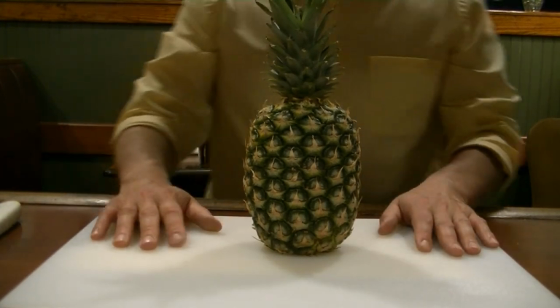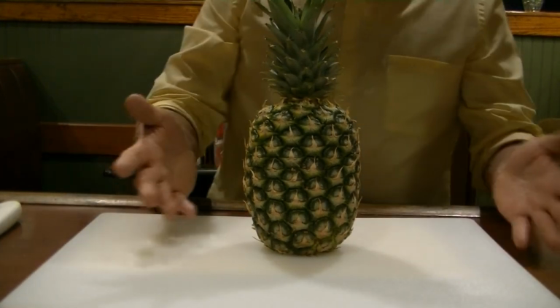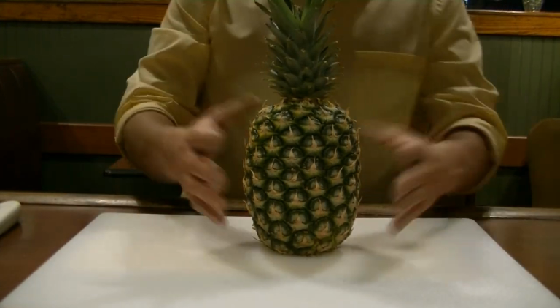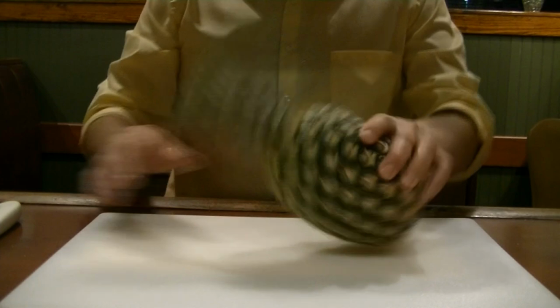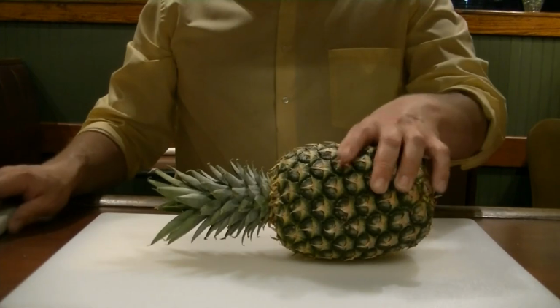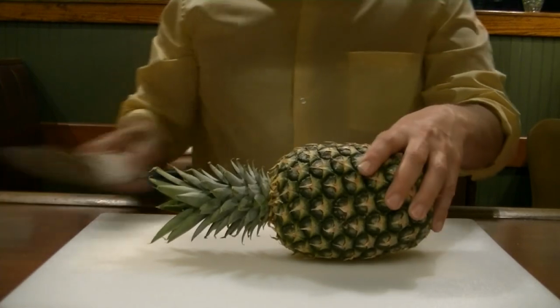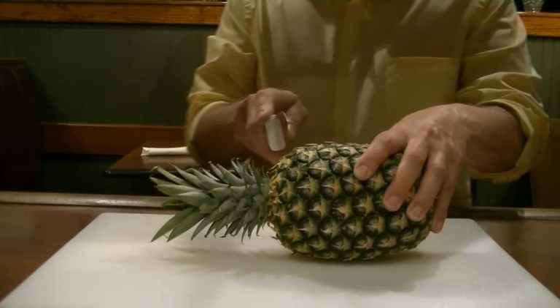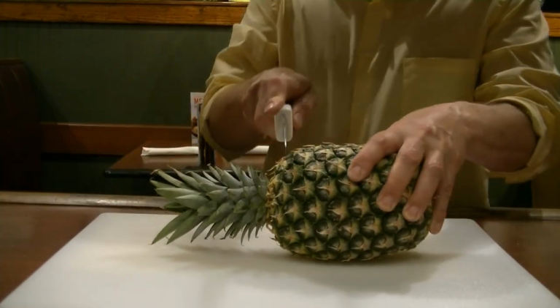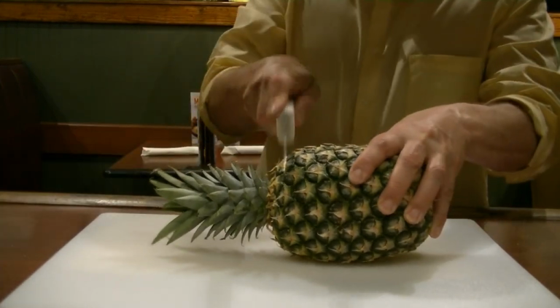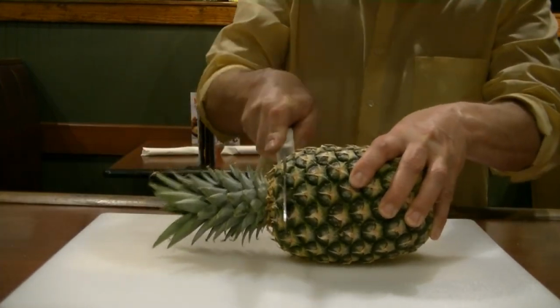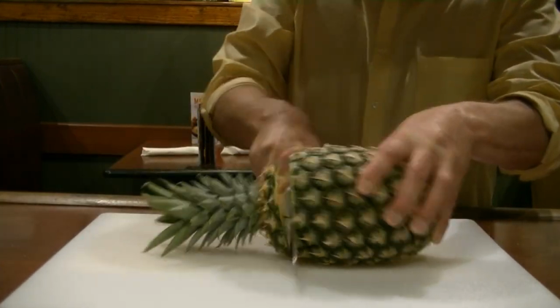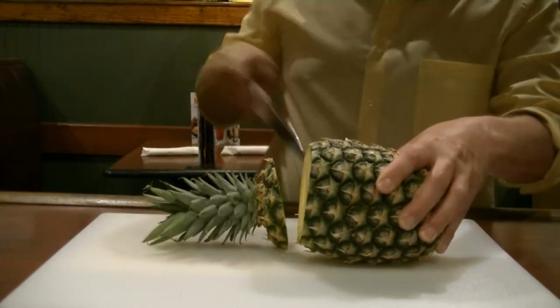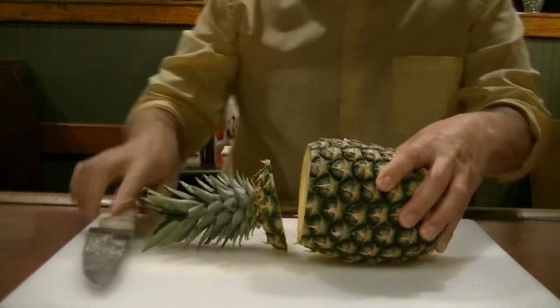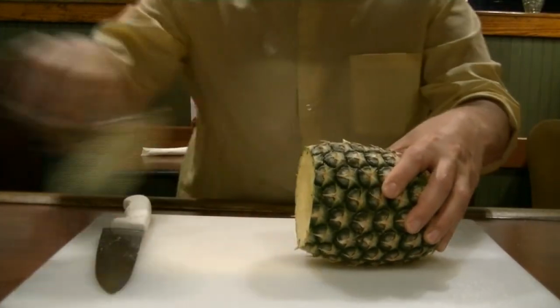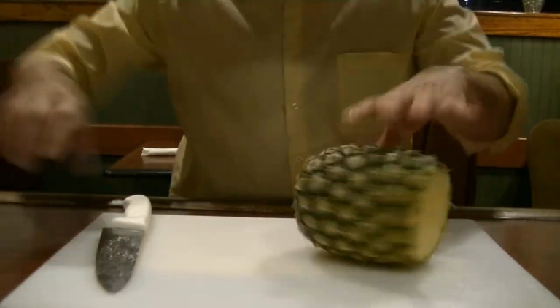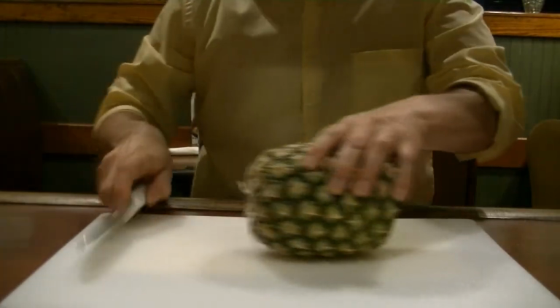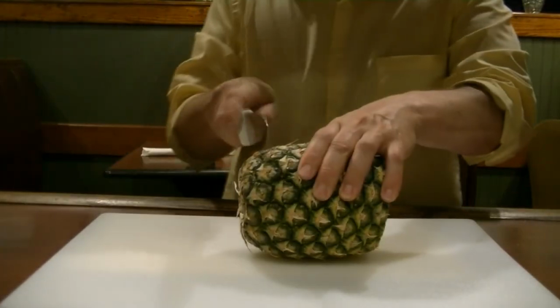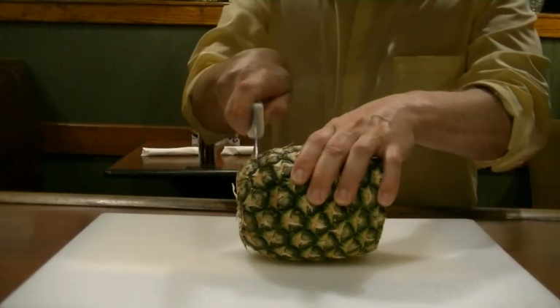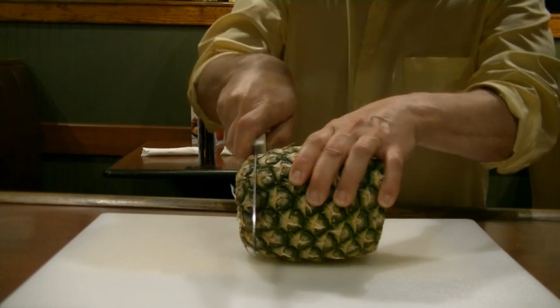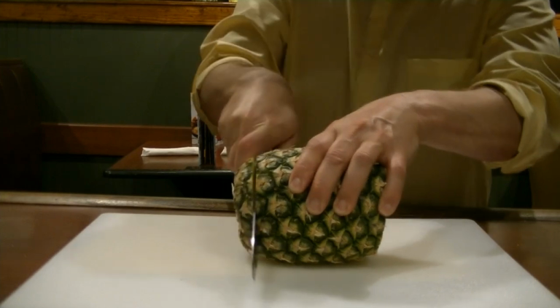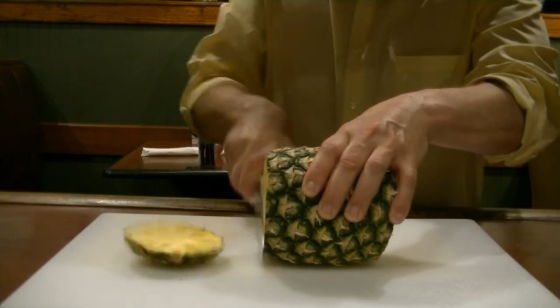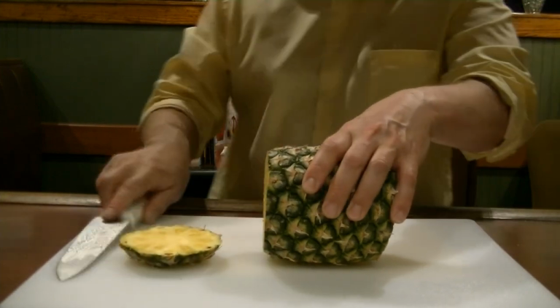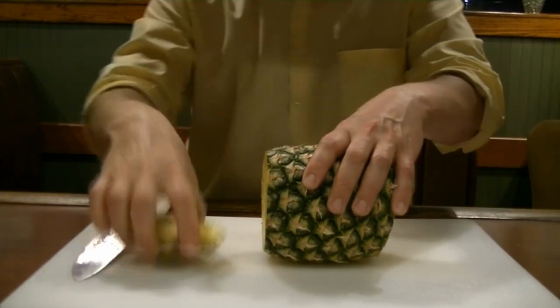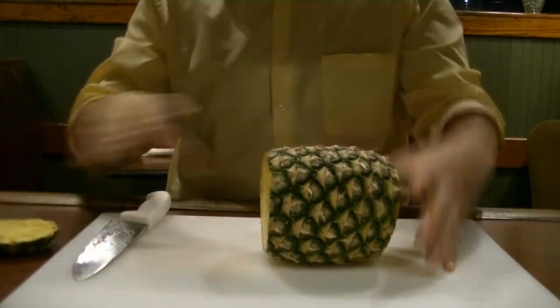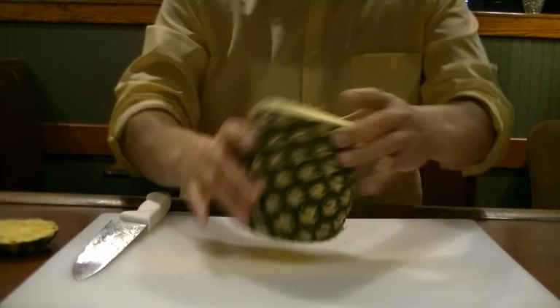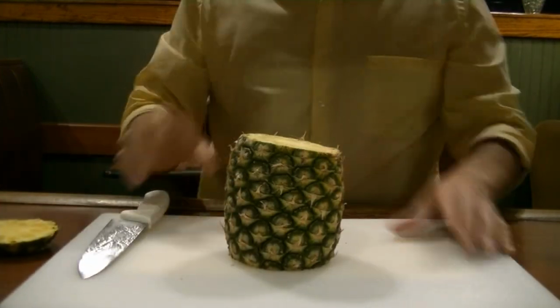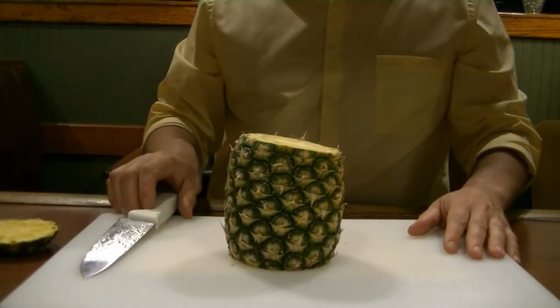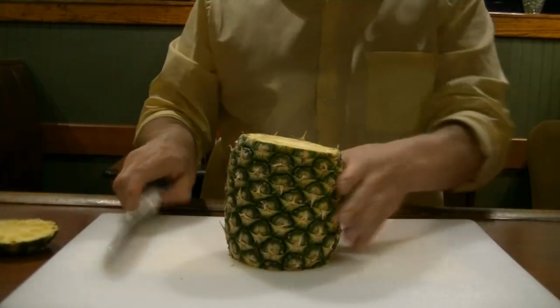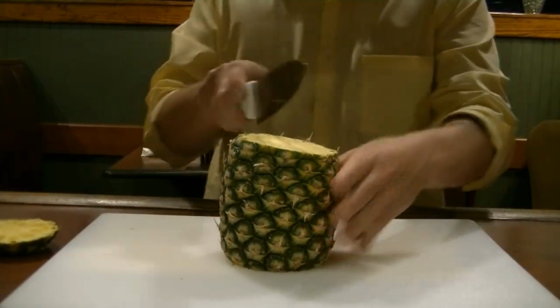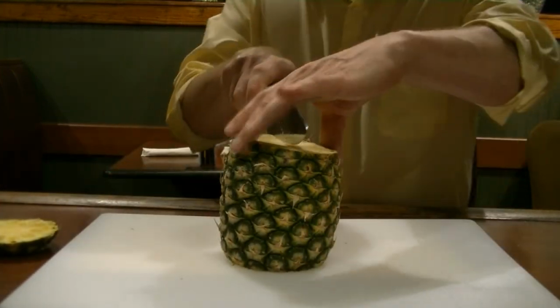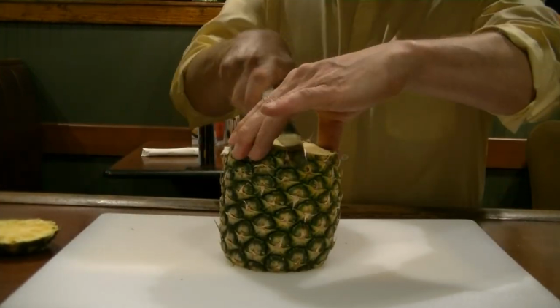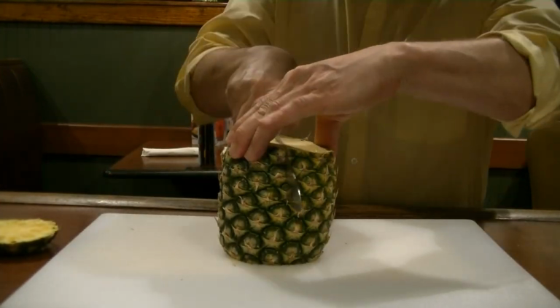So what you're going to need: your pineapple. Turn your pineapple sideways, you're going to cut the top off — get rid of that, spin it around, you're going to cut the bottom off to give you a nice flat surface — get rid of that. Then you're going to cut this into fours, right down the center.